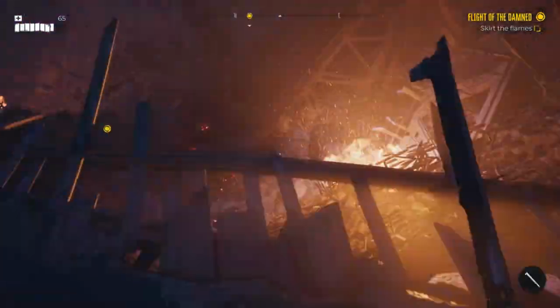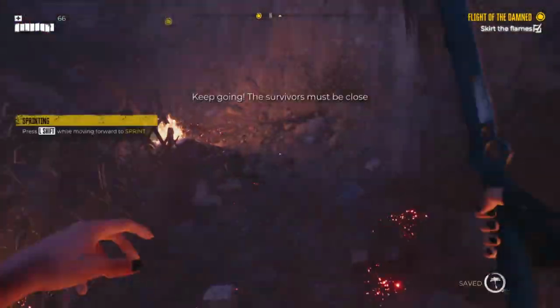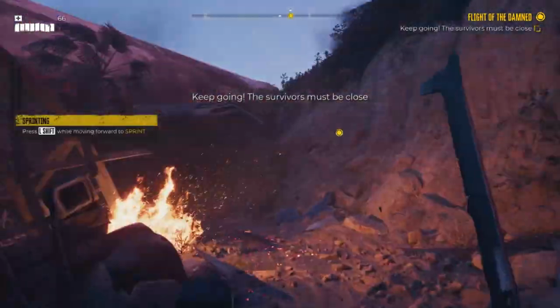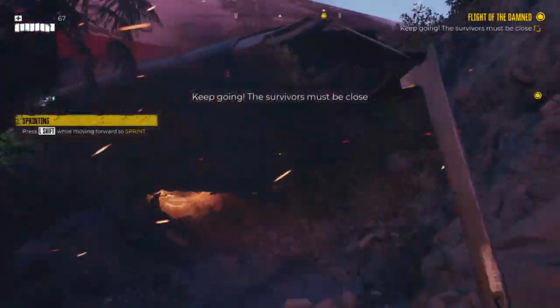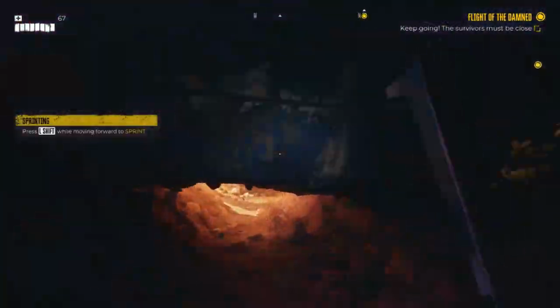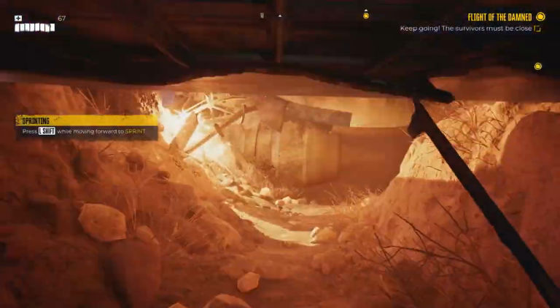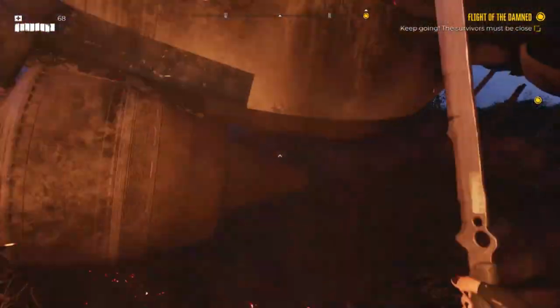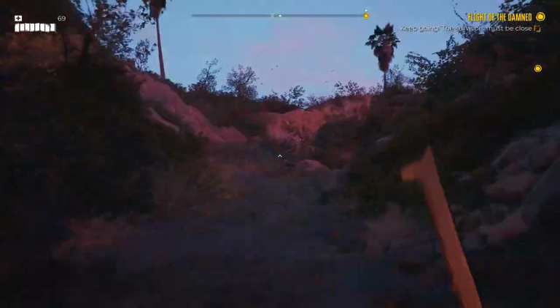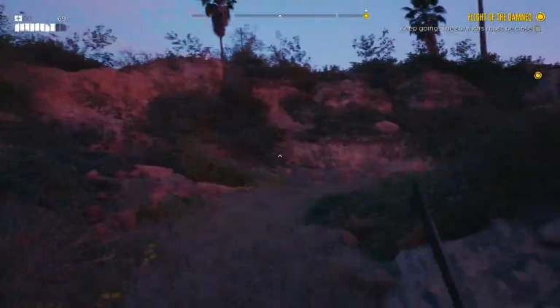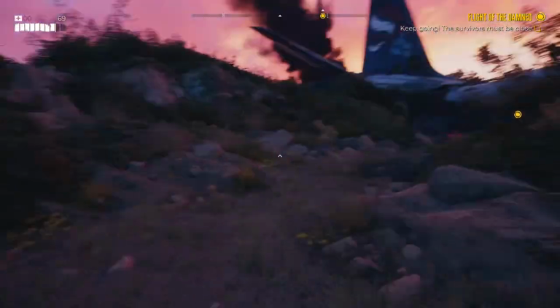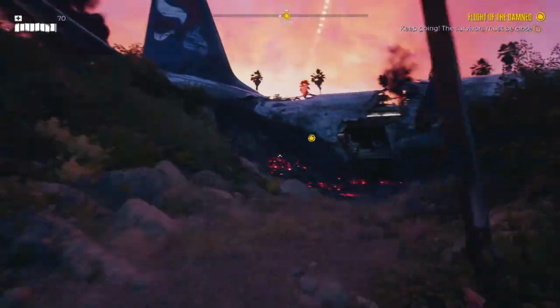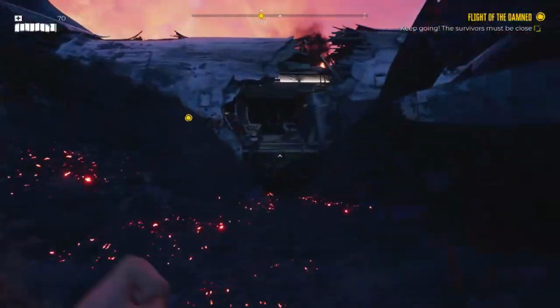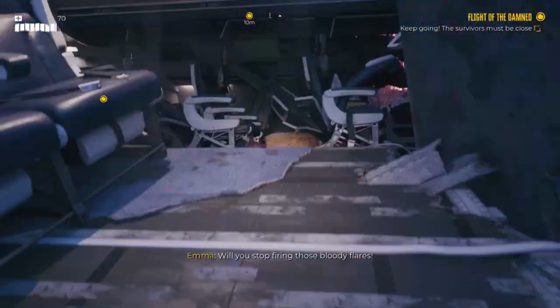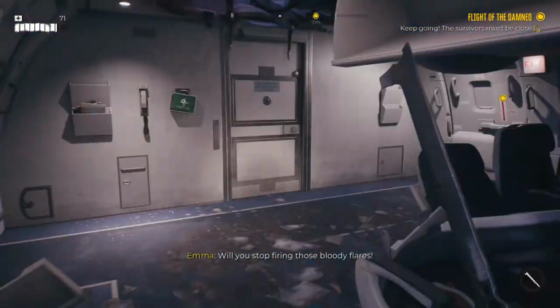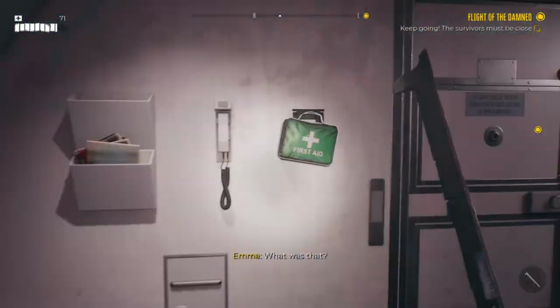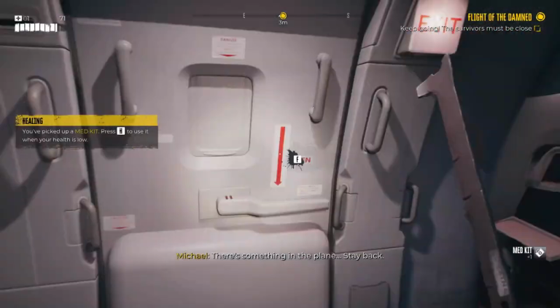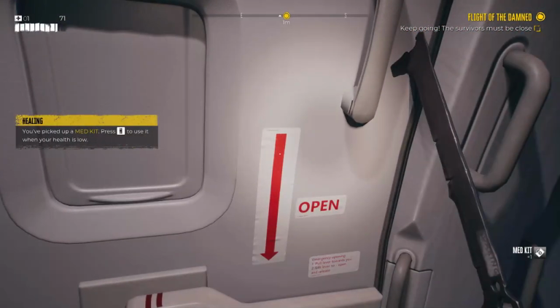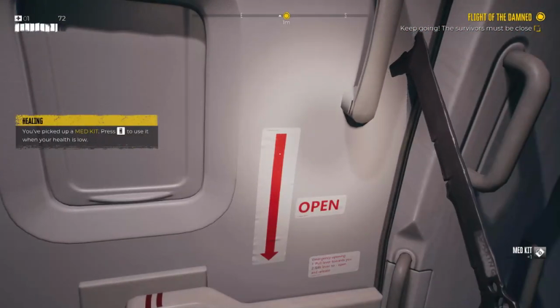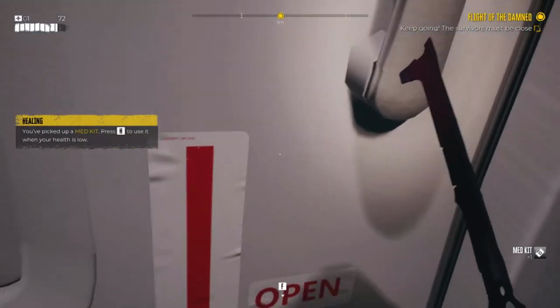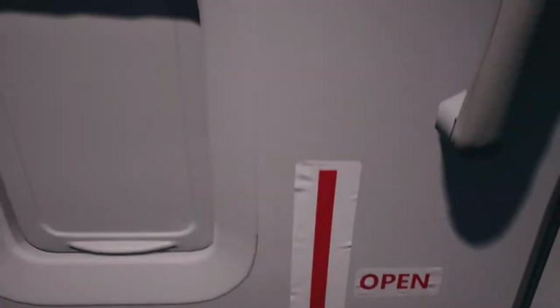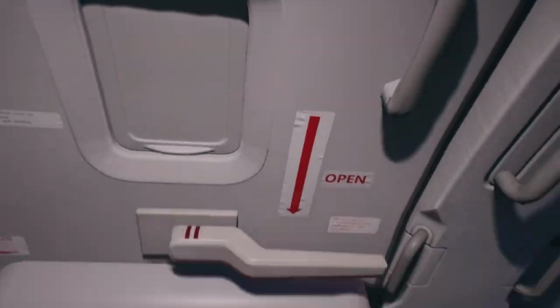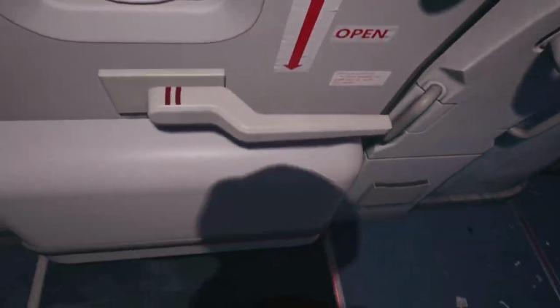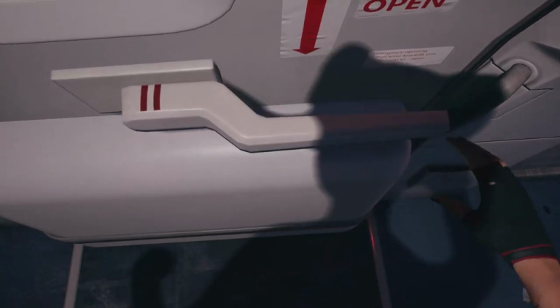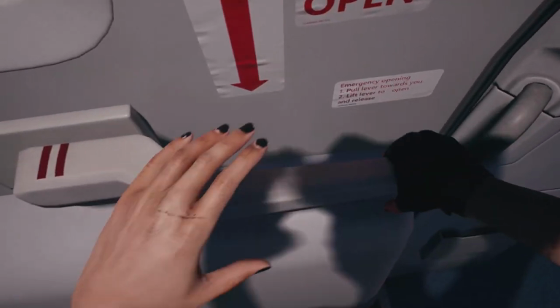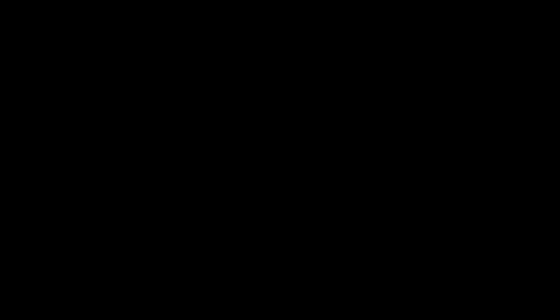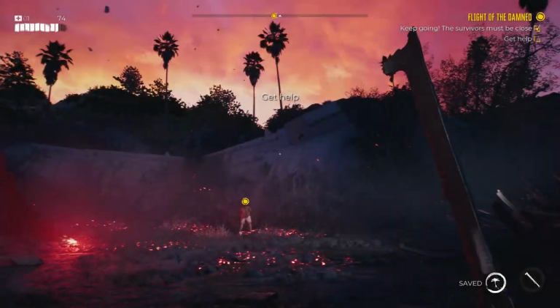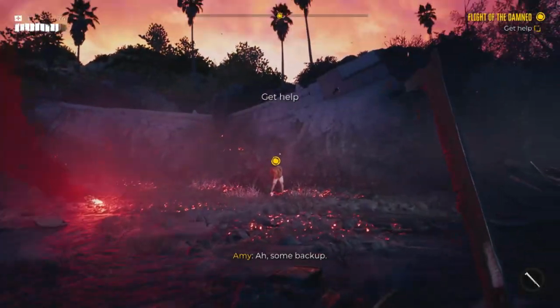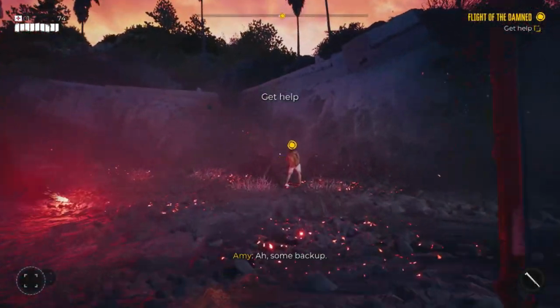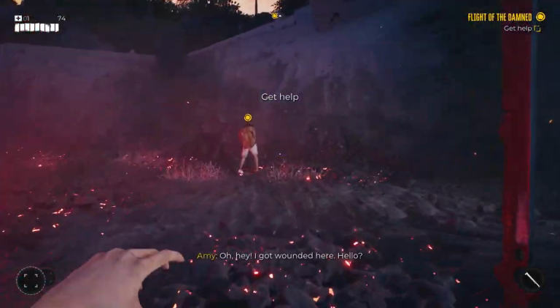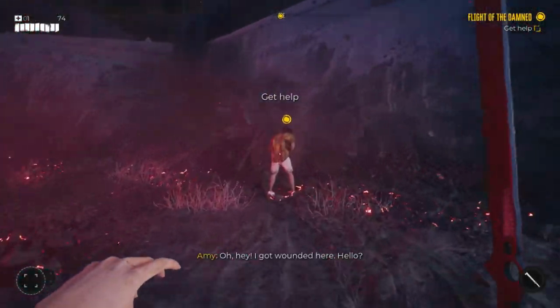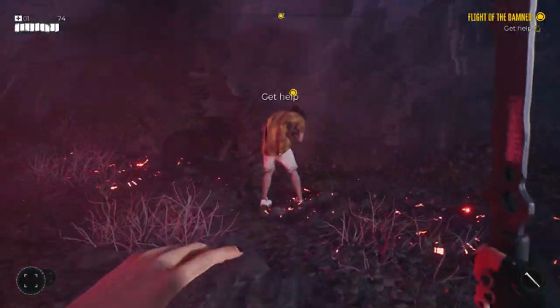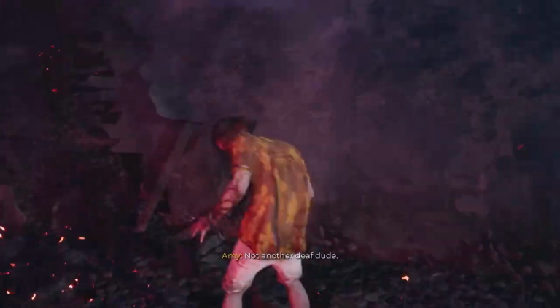Jump back down and find your way through some more tunnels, then back up into the plane. You're just going to turn left, open this door, and you go straight into a cut scene. Once you get through that cut scene, you're going to have a pretty scripted combat tutorial.